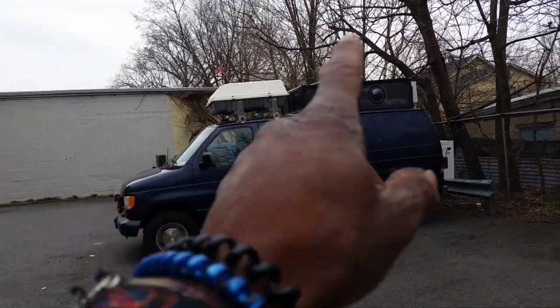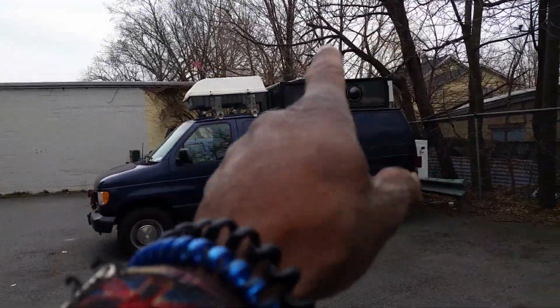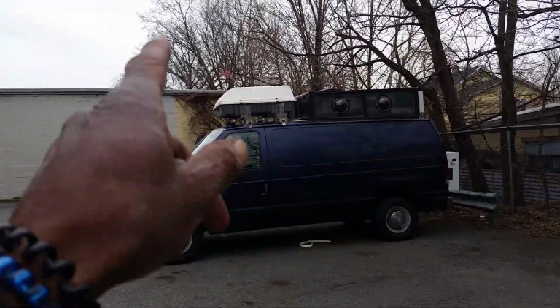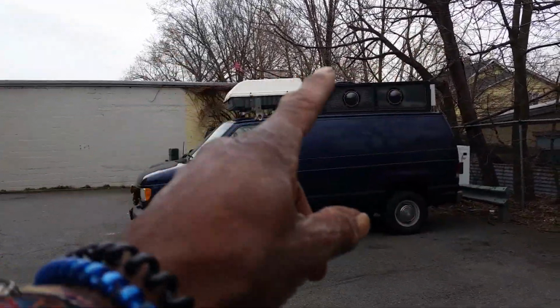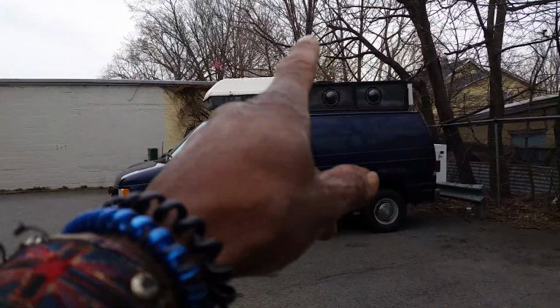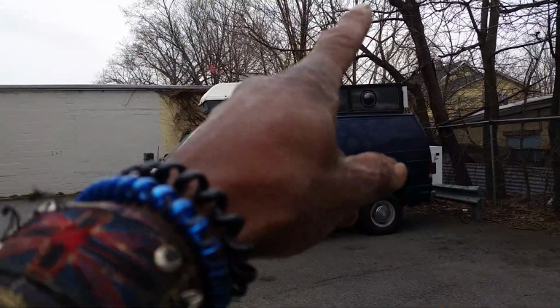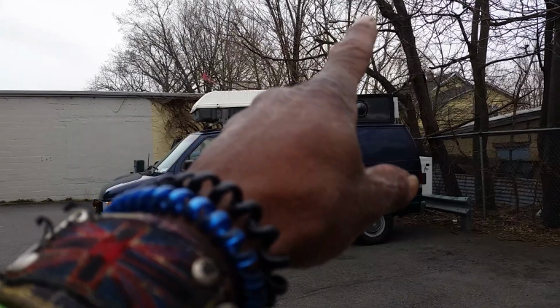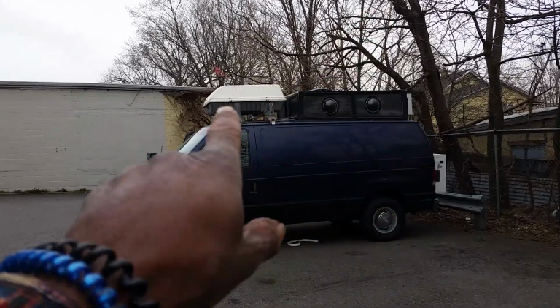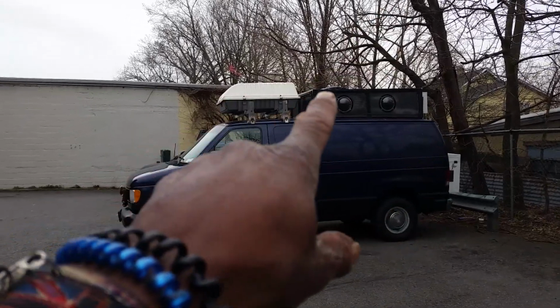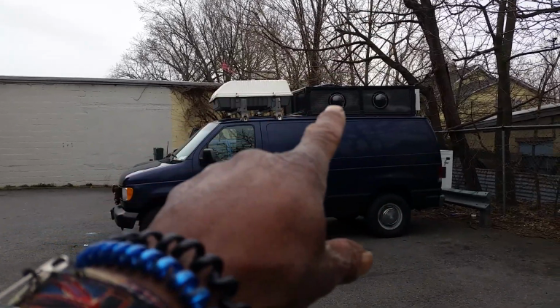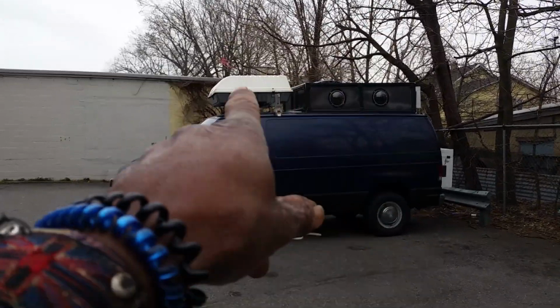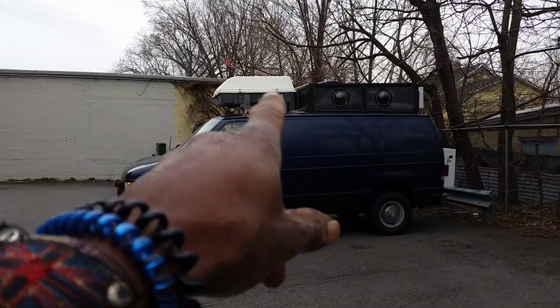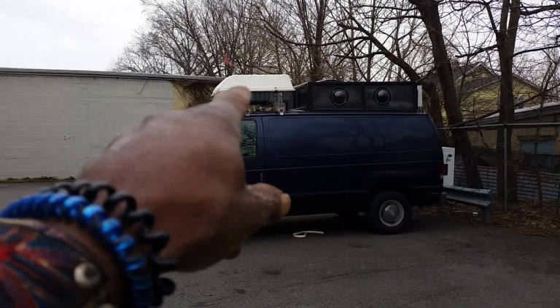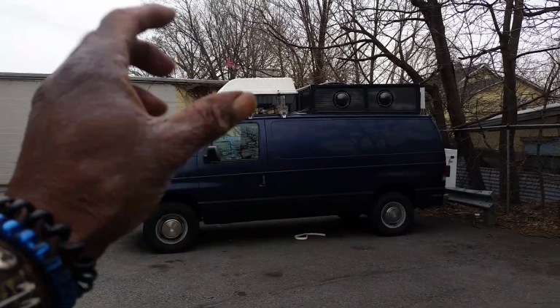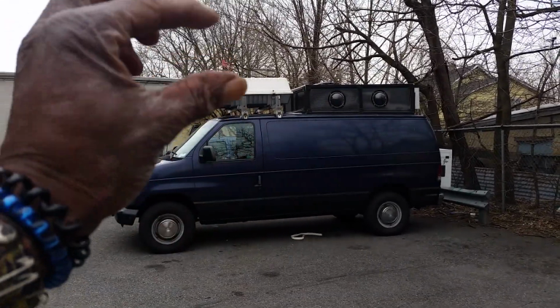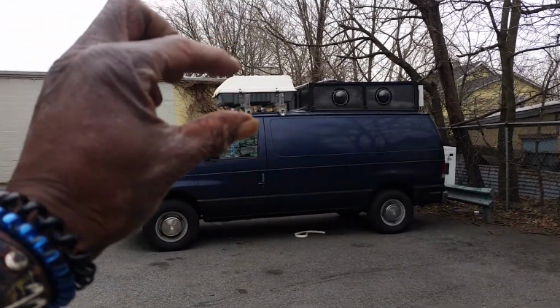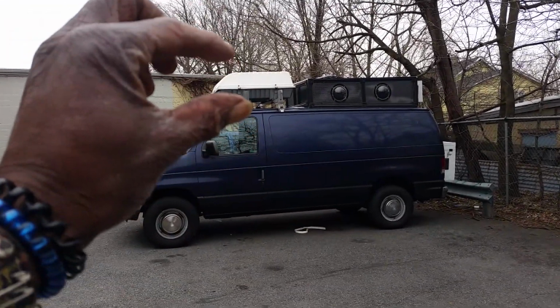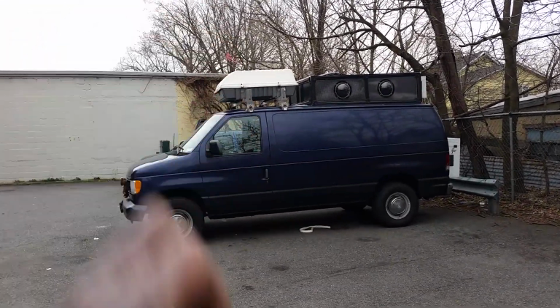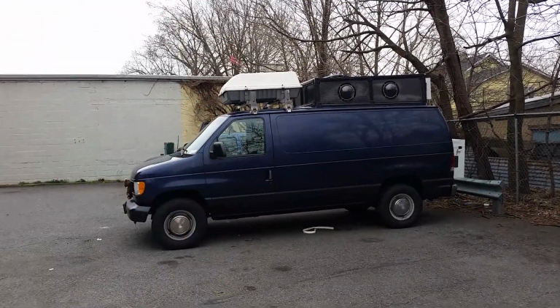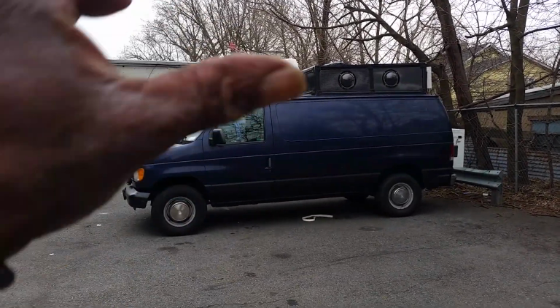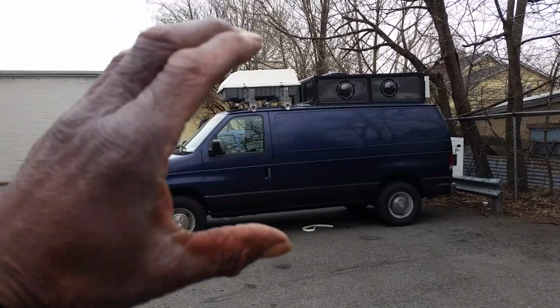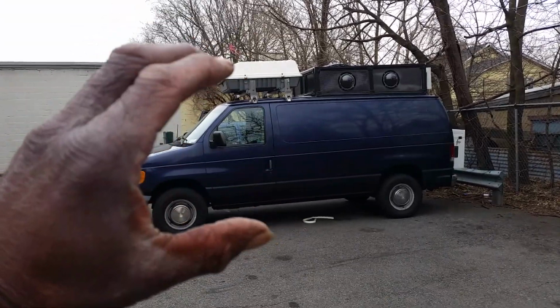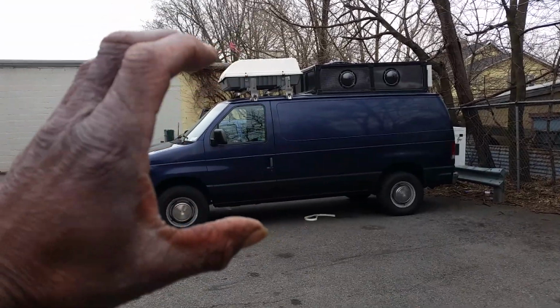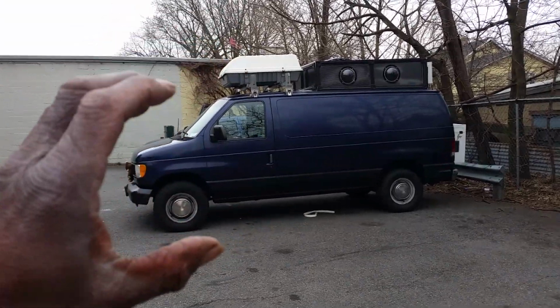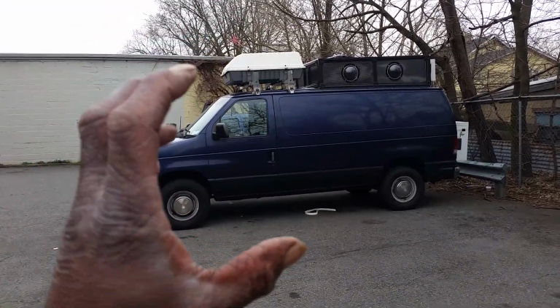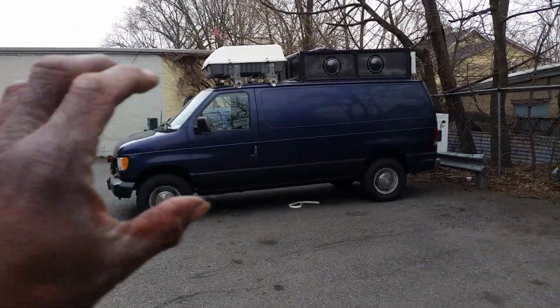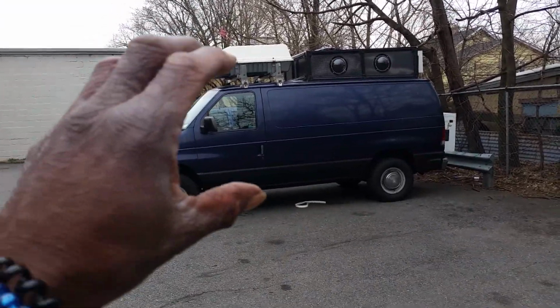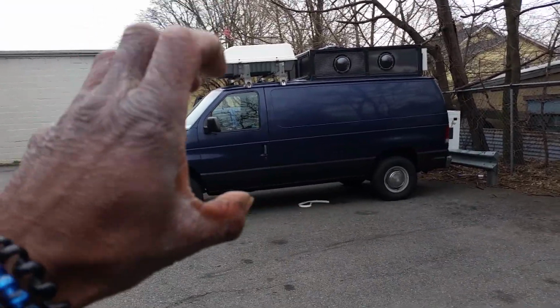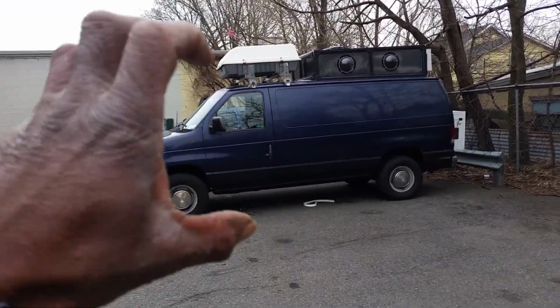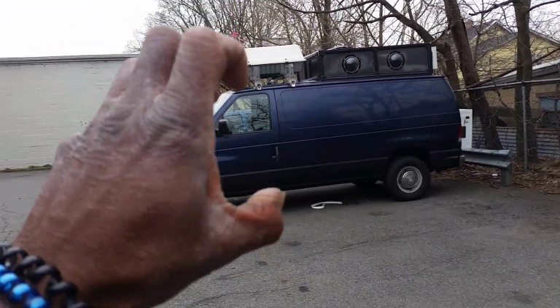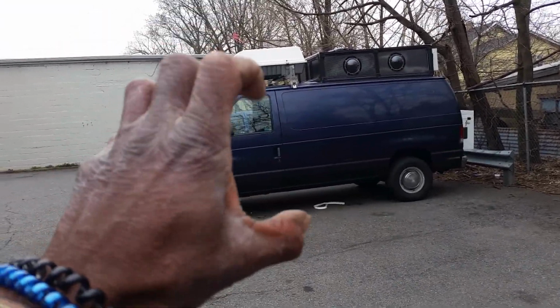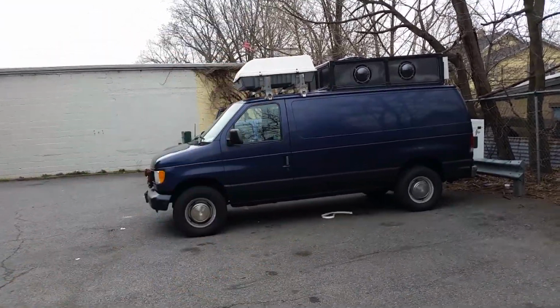I've got my air conditioning, I've got my little windows, I've got my fan, and I've got this now. It looks more like a toy van — it's awesome!